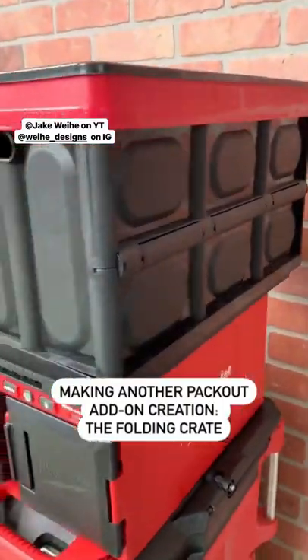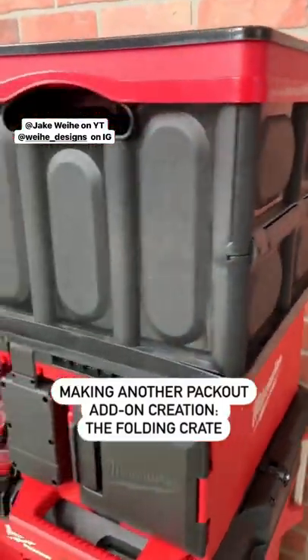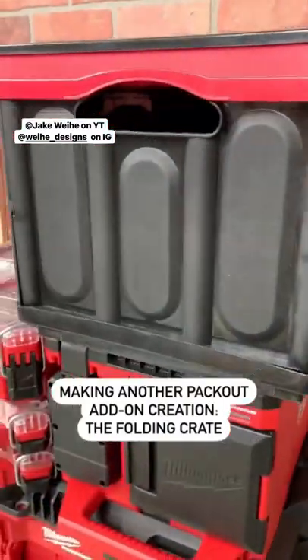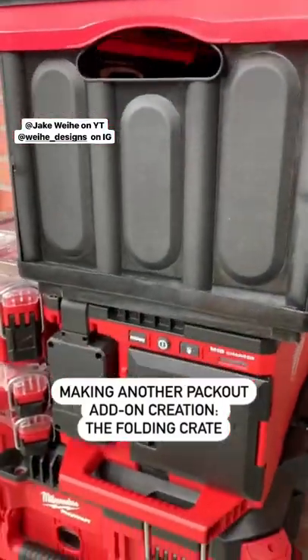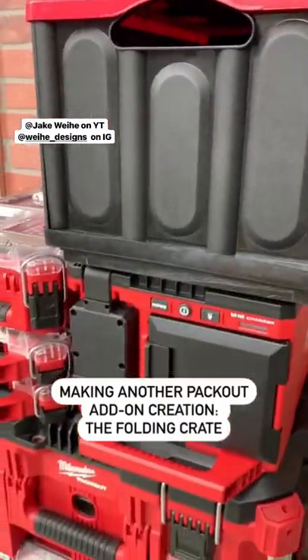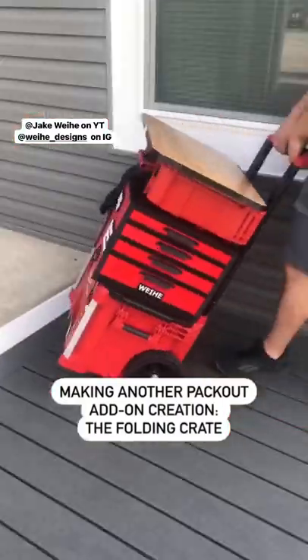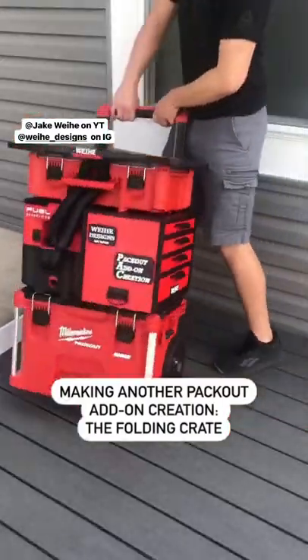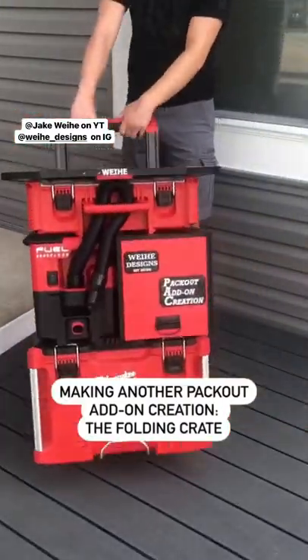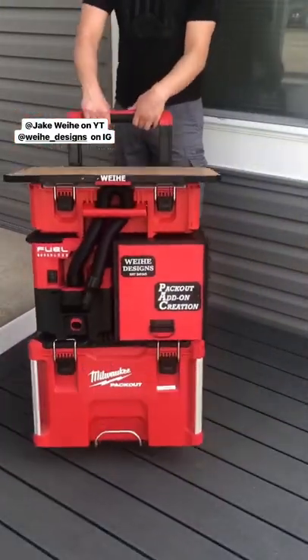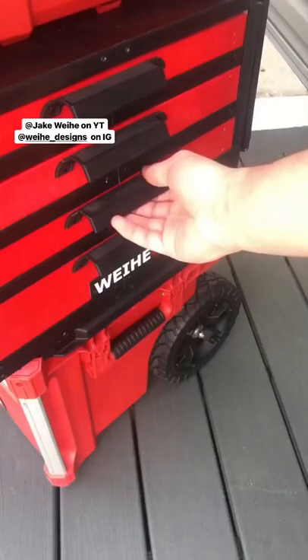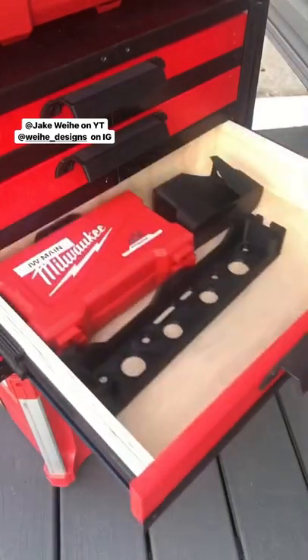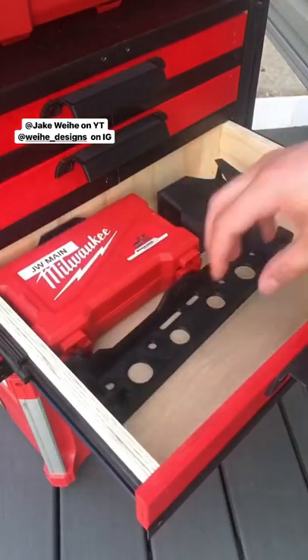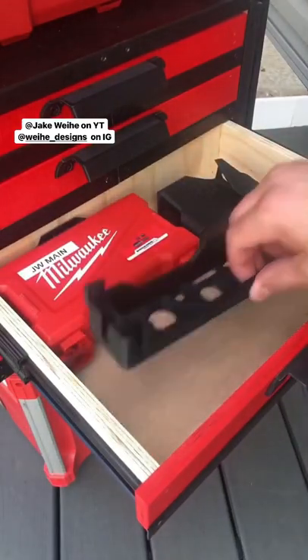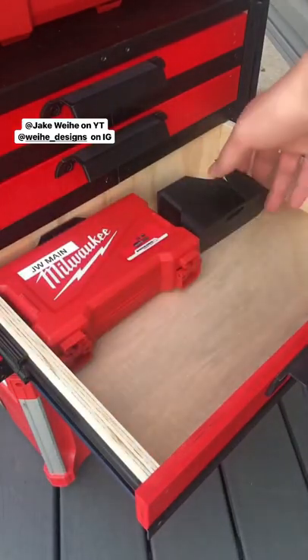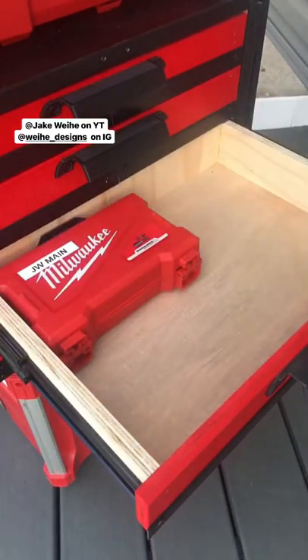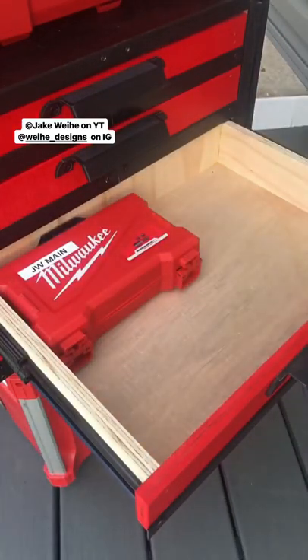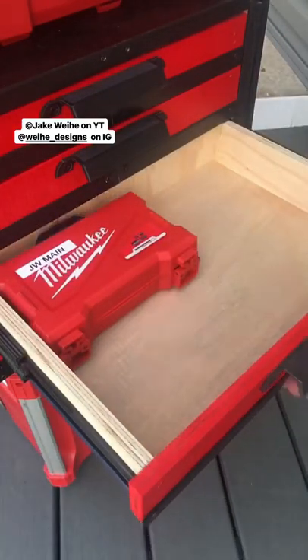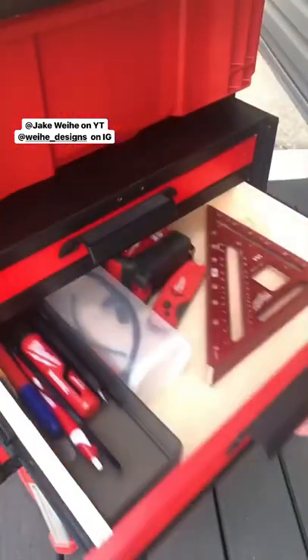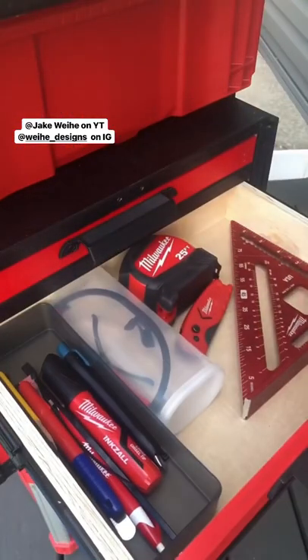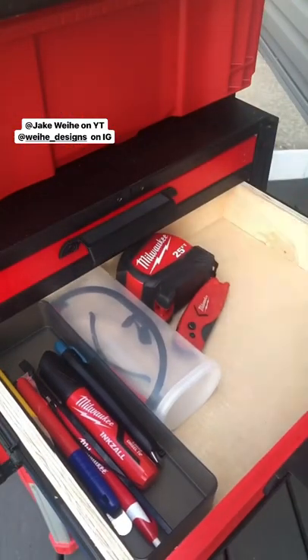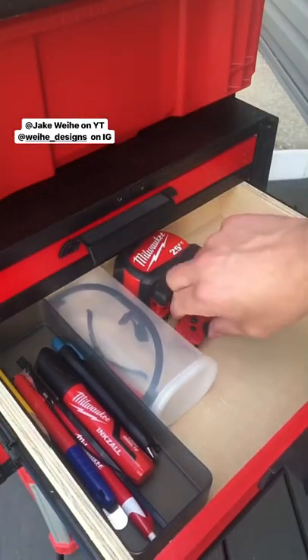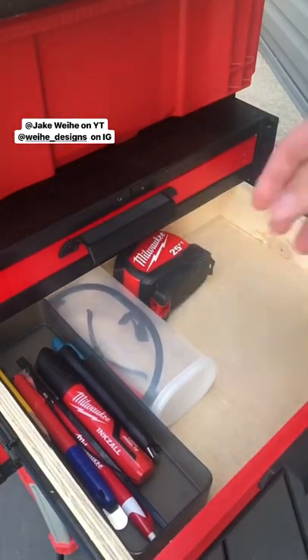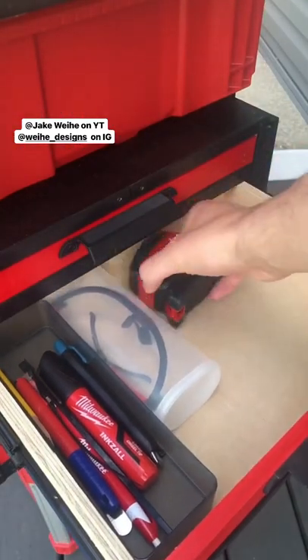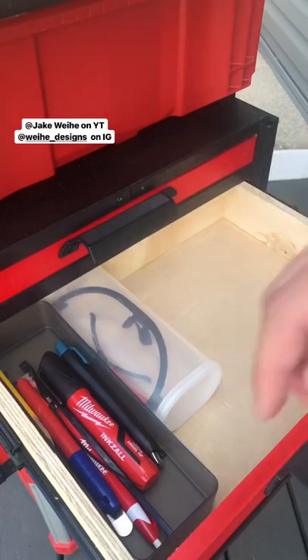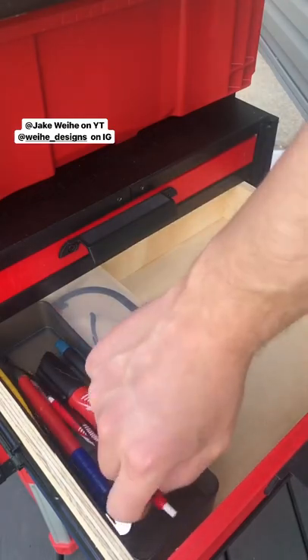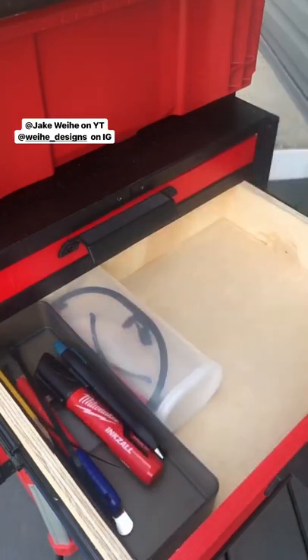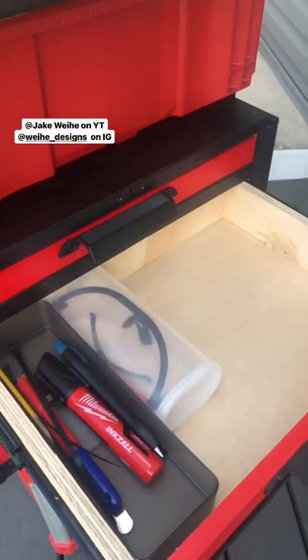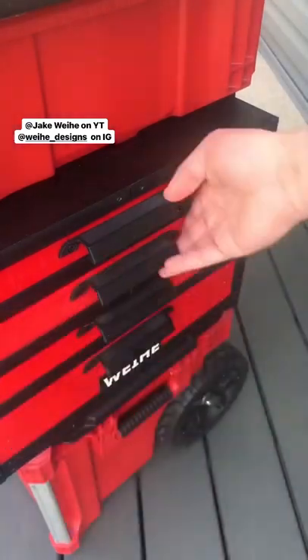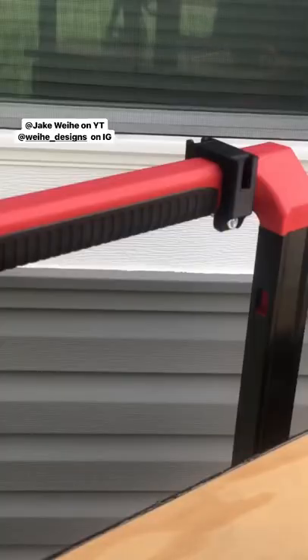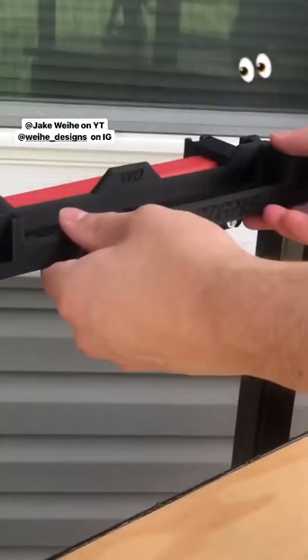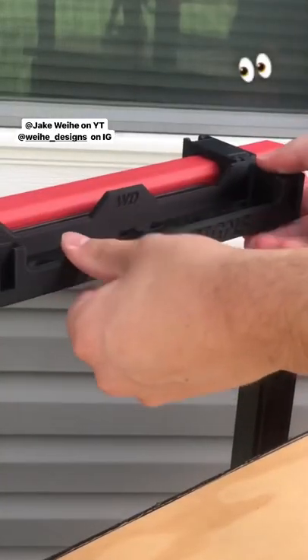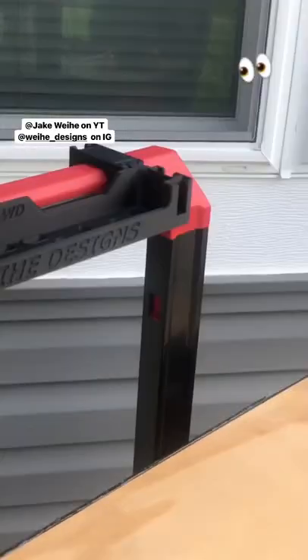Hey everyone, Jake here back with another Packout add-on creation. In this video I'll be making a folding crate. If you want to make one of your own I'll have a link to these crates in my bio along with some other things I used like Packout feet and black wallpaper.